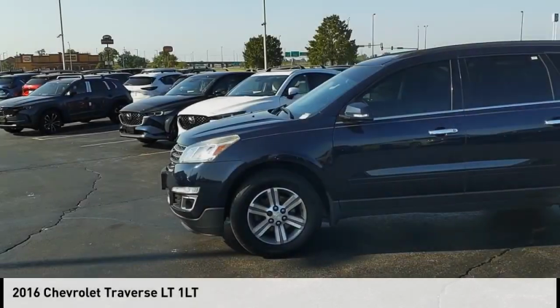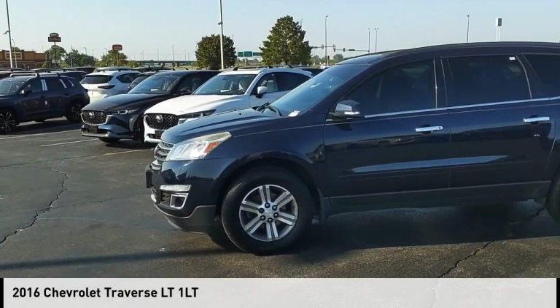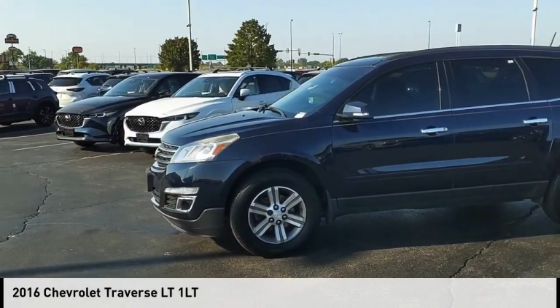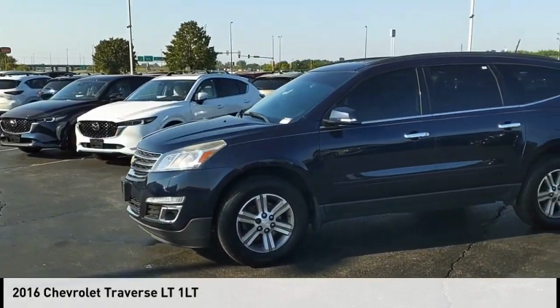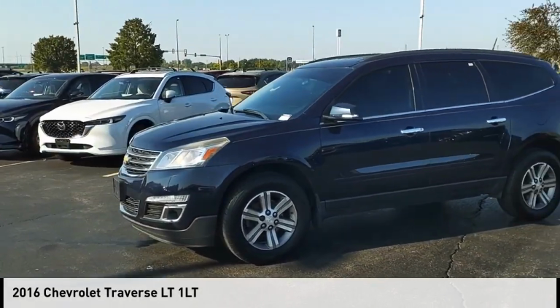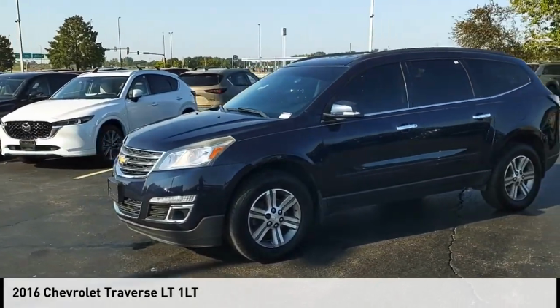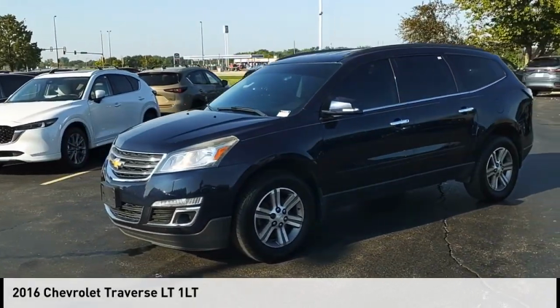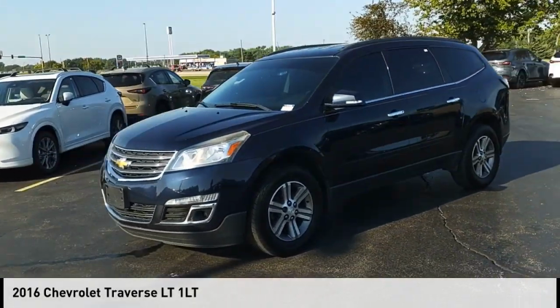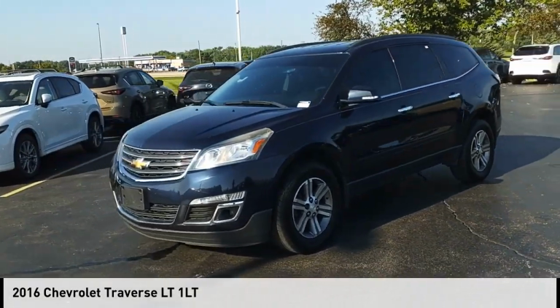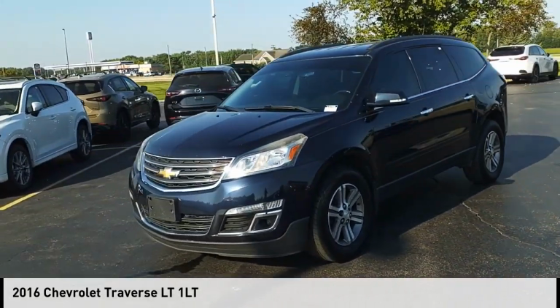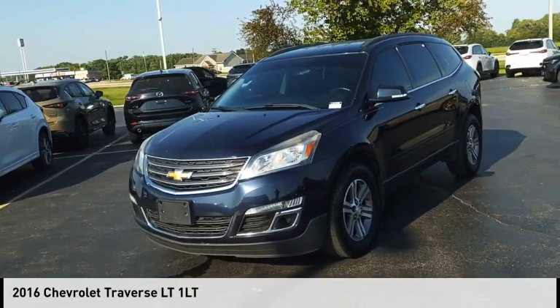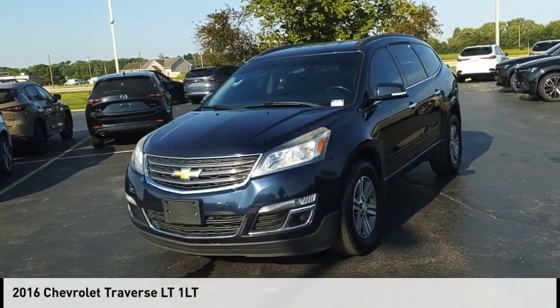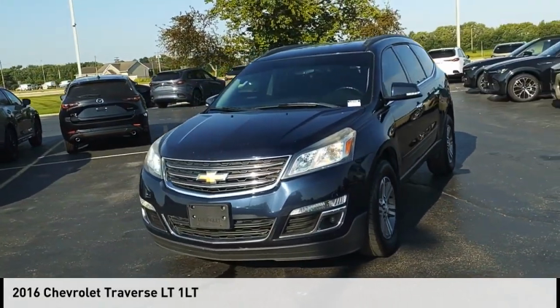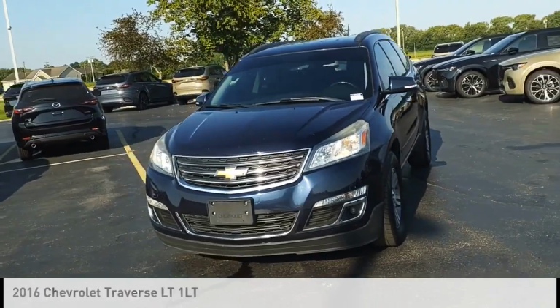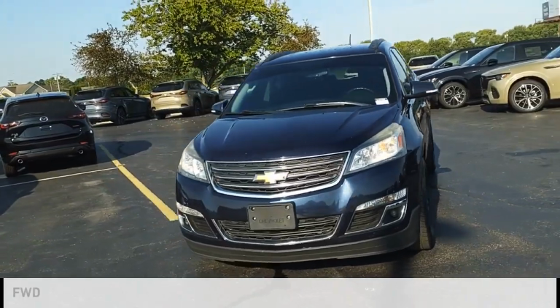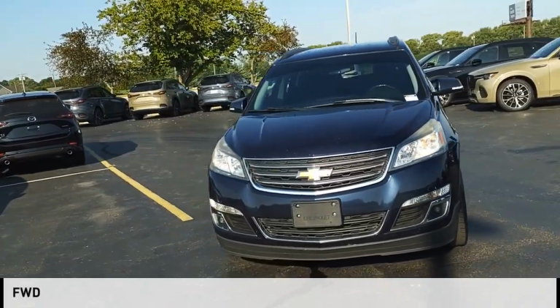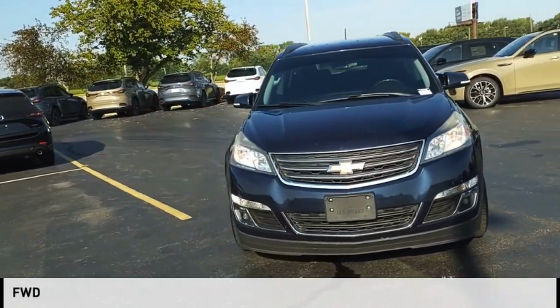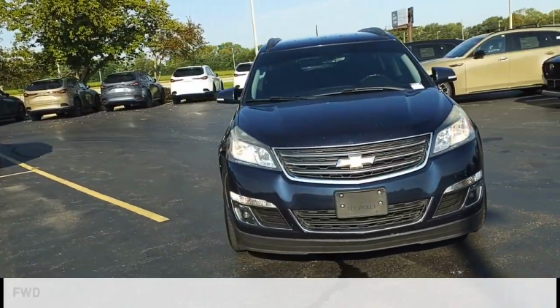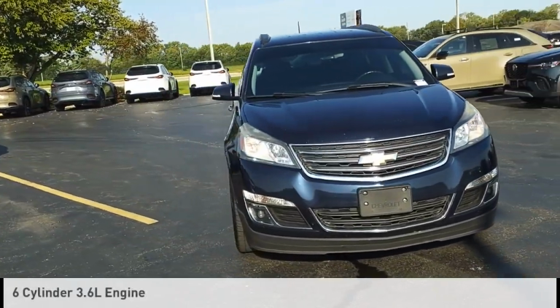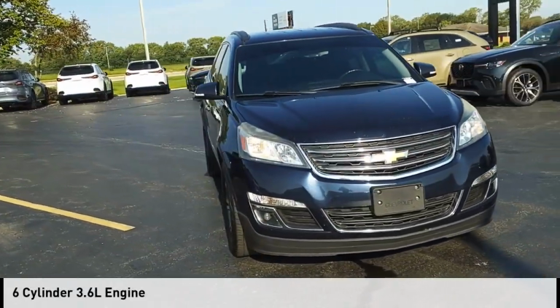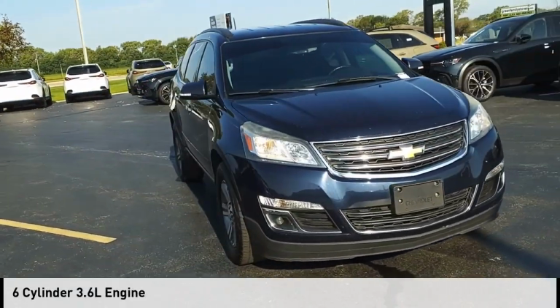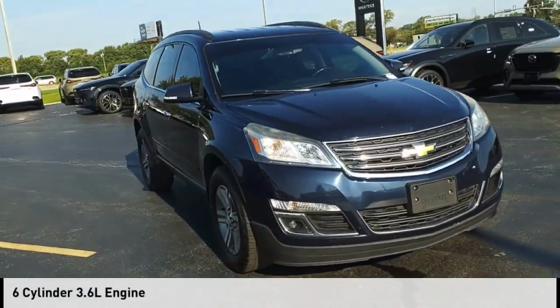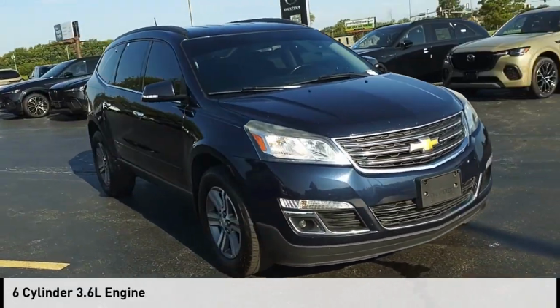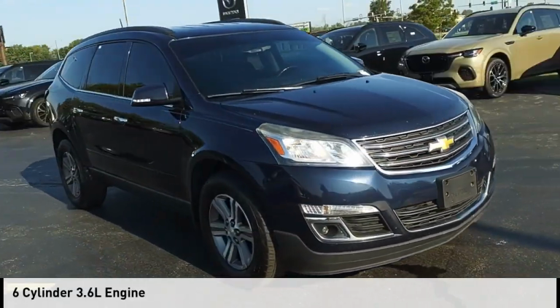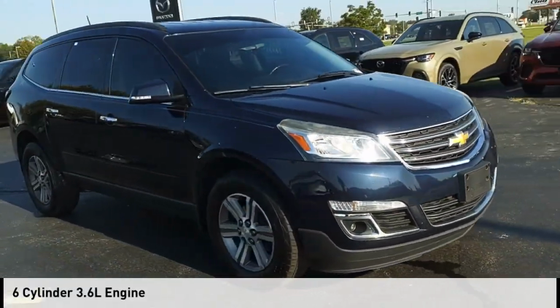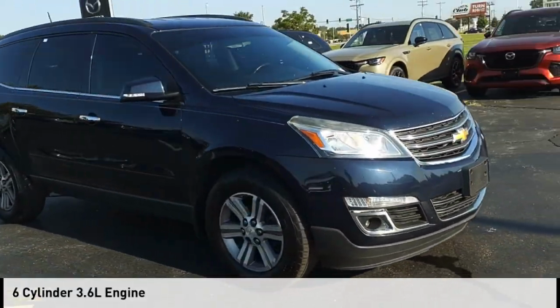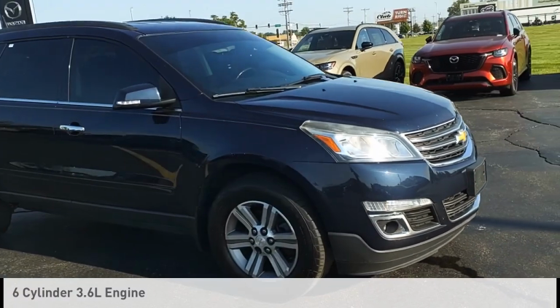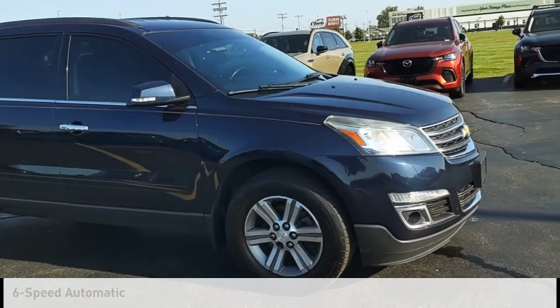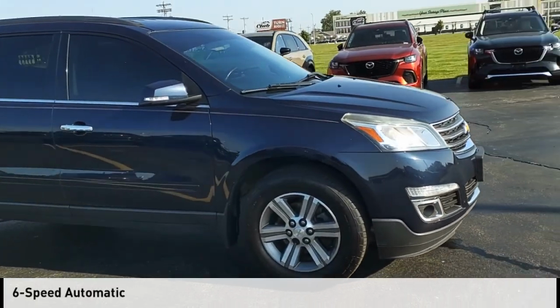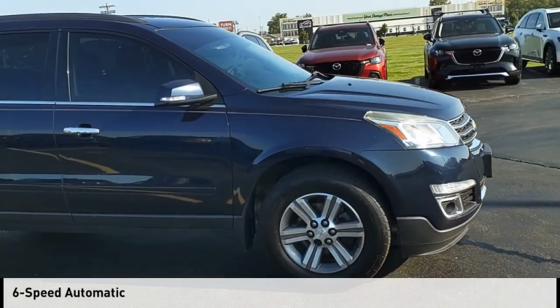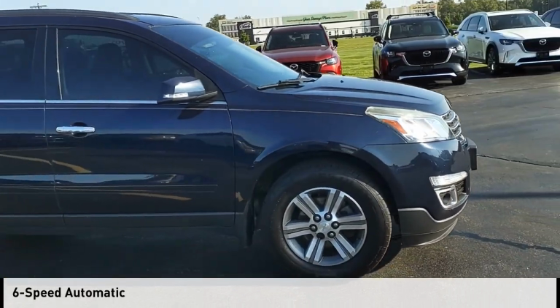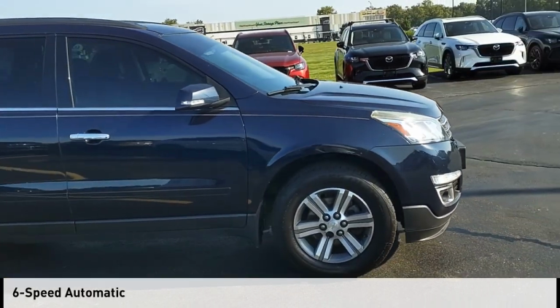You are going to love the 2016 Traverse. This vehicle is powered by a front-wheel drive, six-cylinder, 3.6-liter engine, and comes with a six-speed automatic transmission.